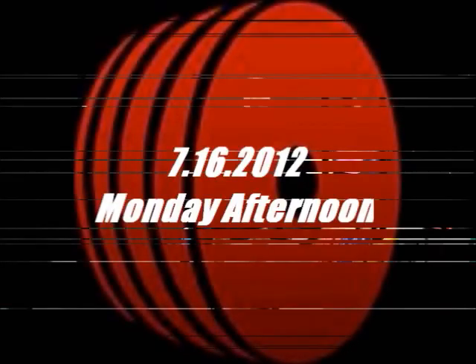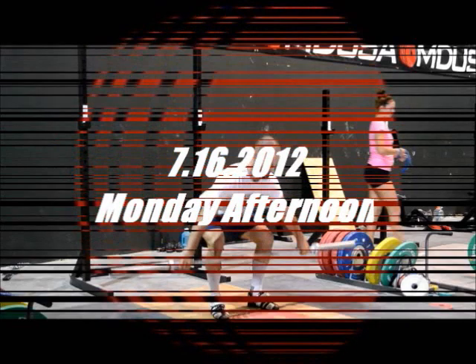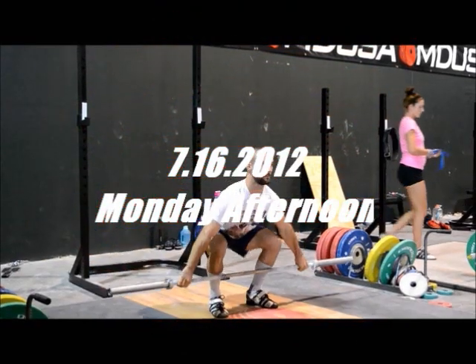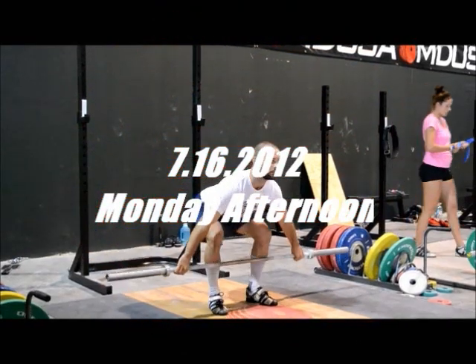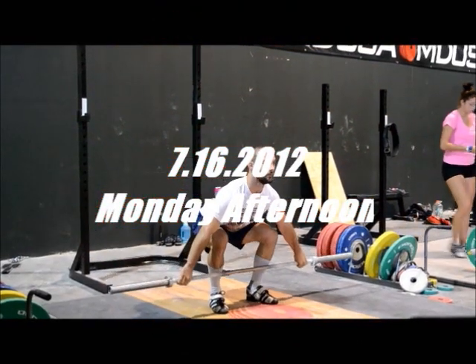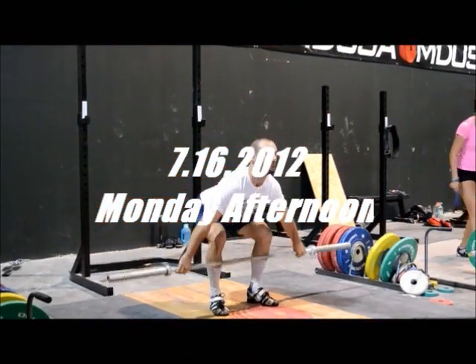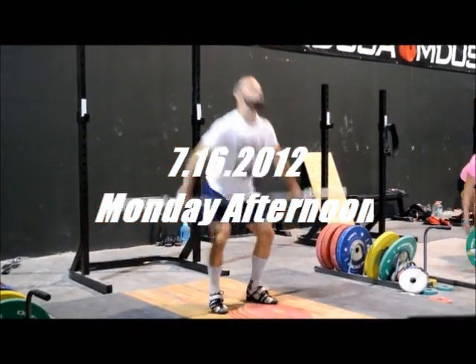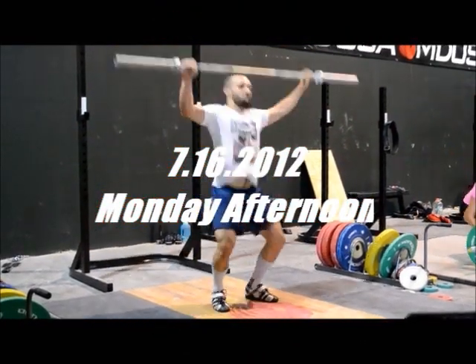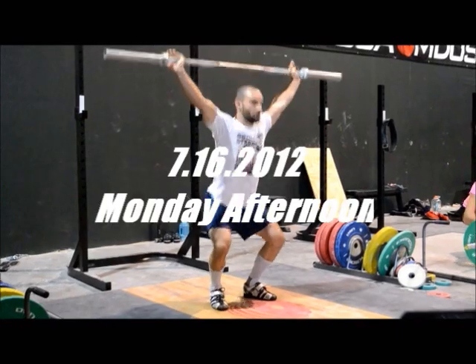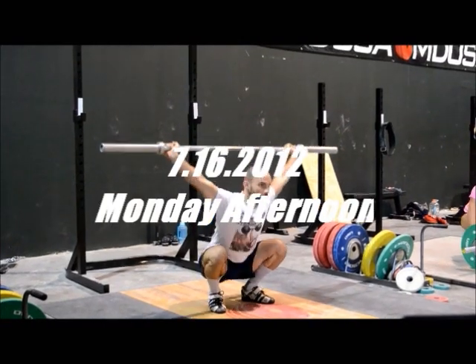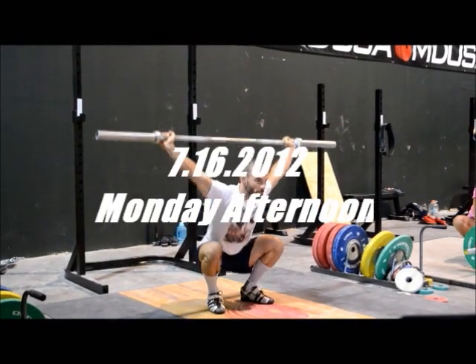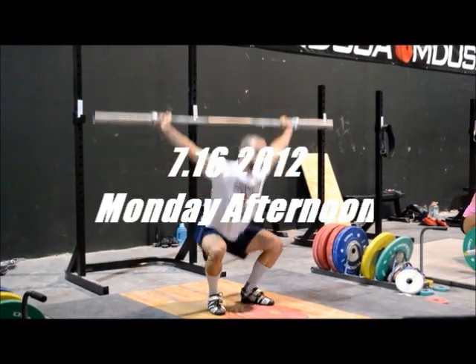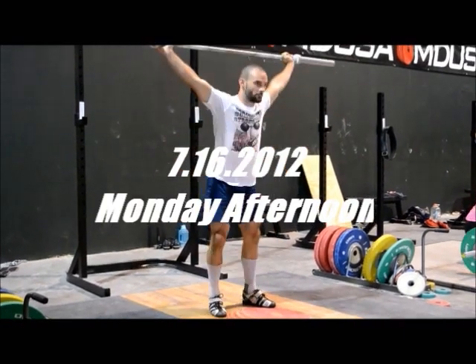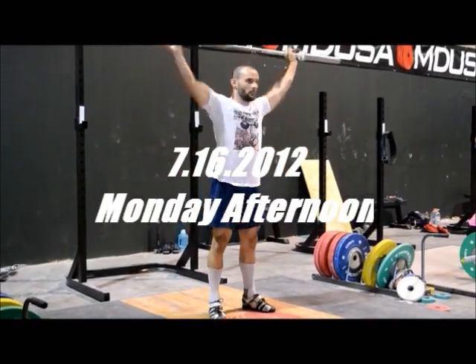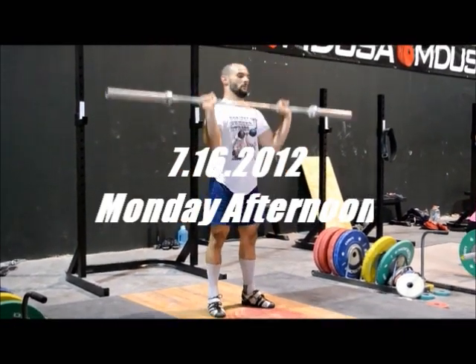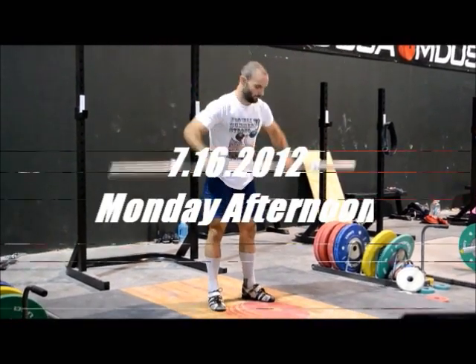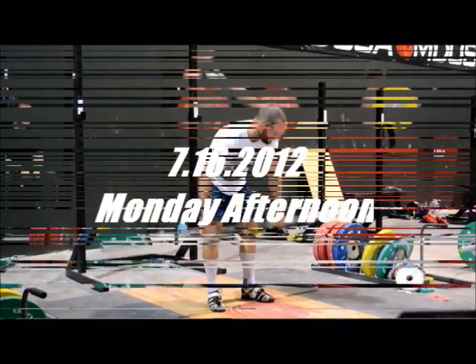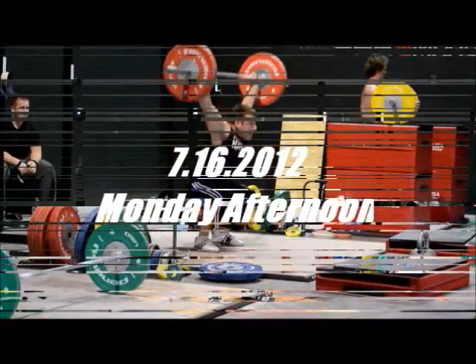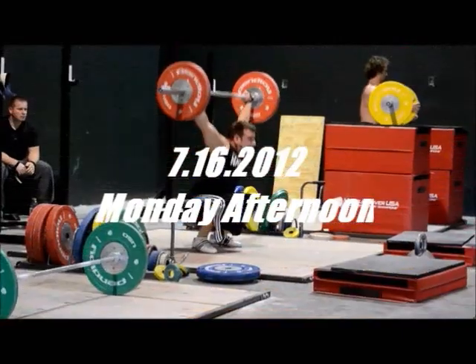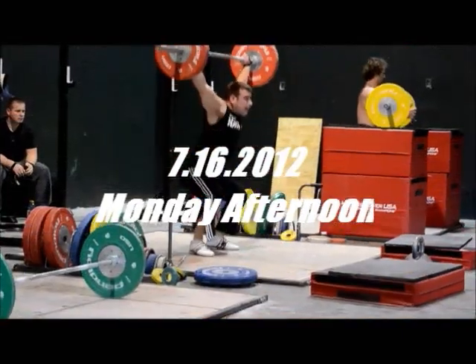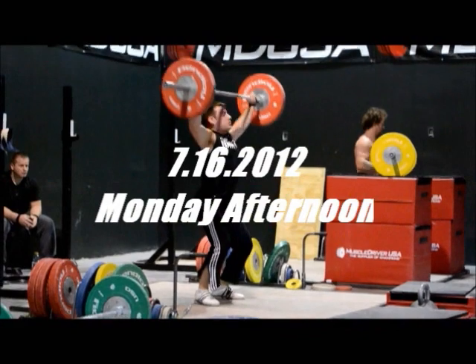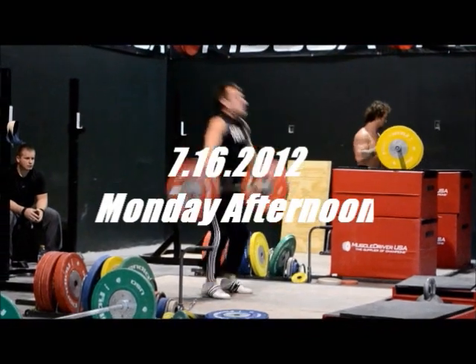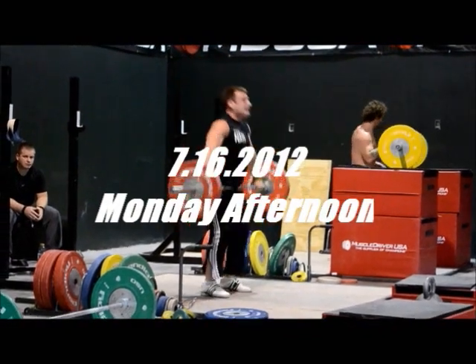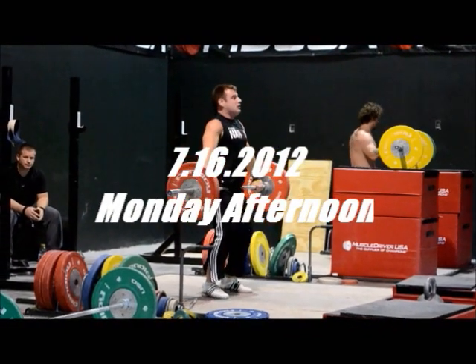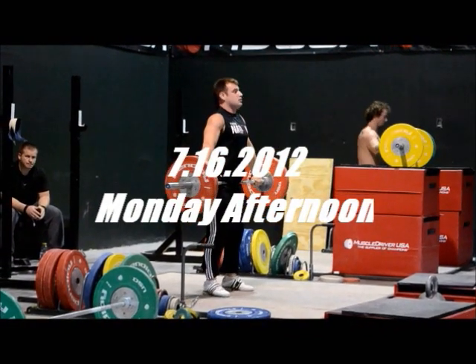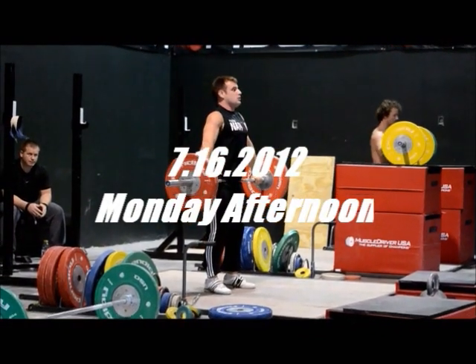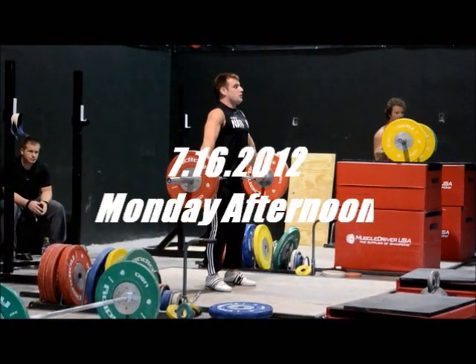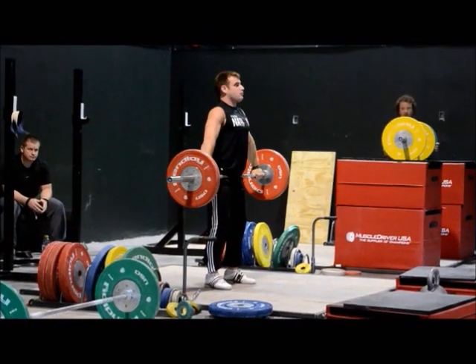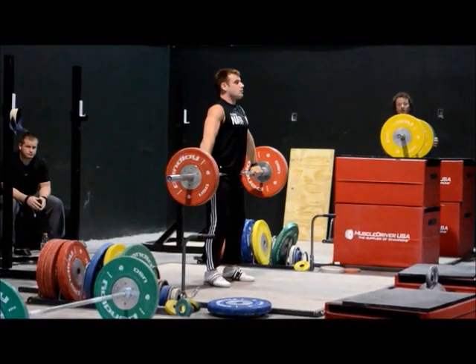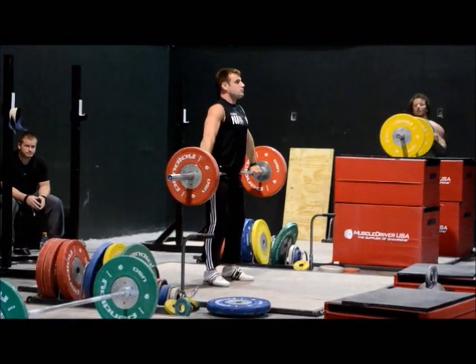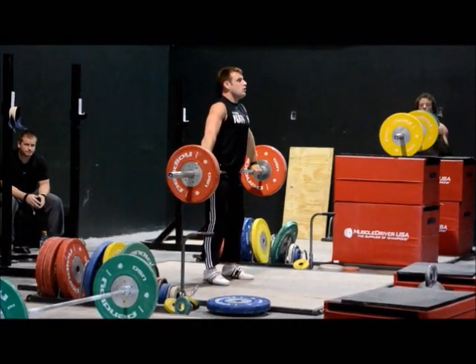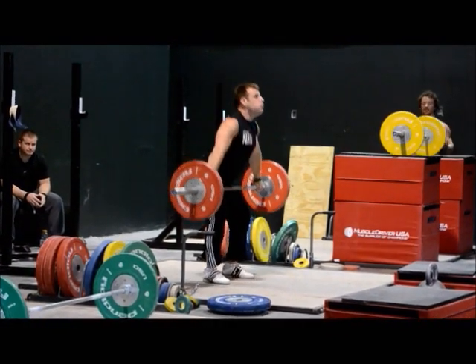Hey, I'm sitting here with Don McCauley, and we were watching Monday afternoon's training. We were doing doubles. We started out with doubles on the snatch. You can see they're doing one from the floor, one from the hang. Do you use that exercise much, Don?